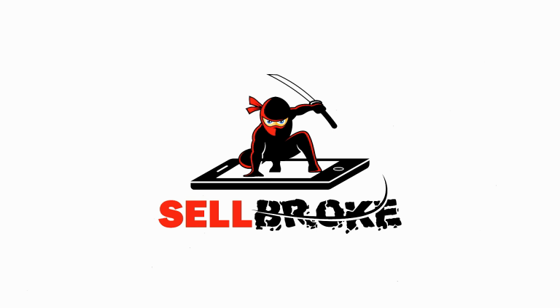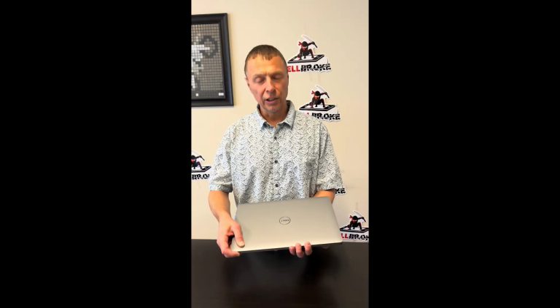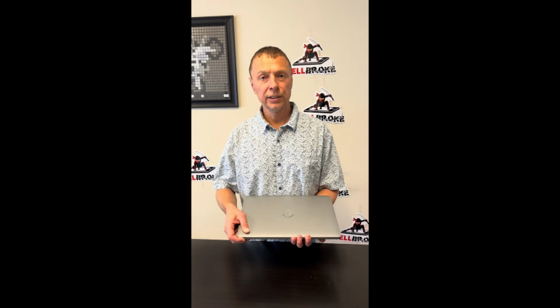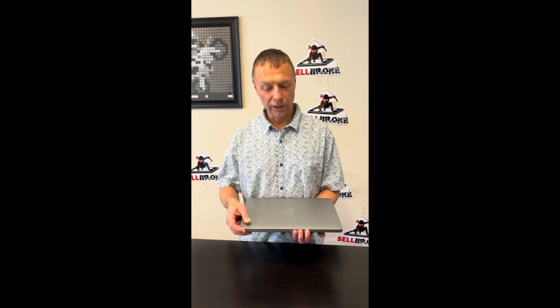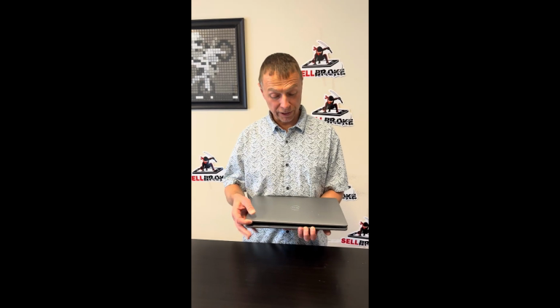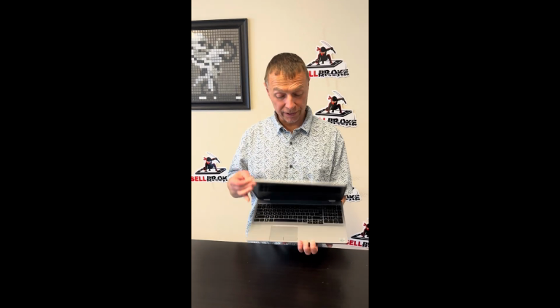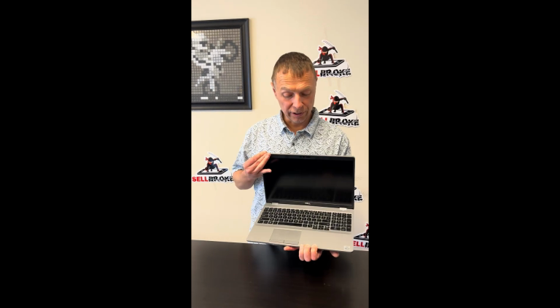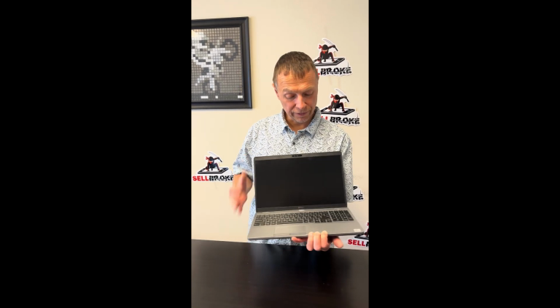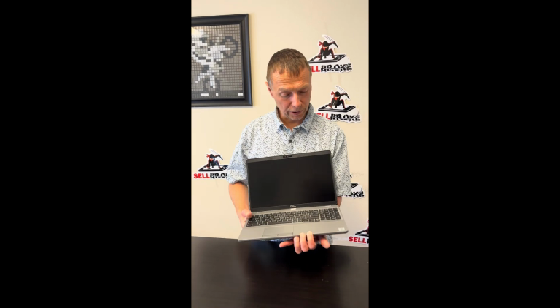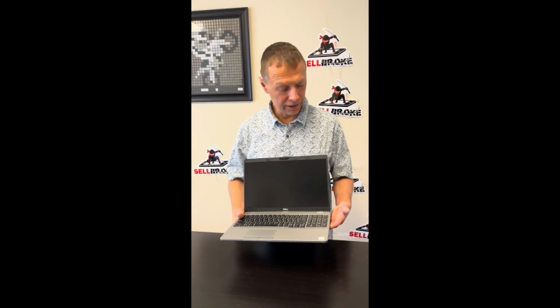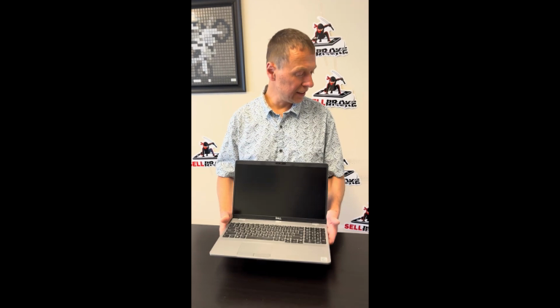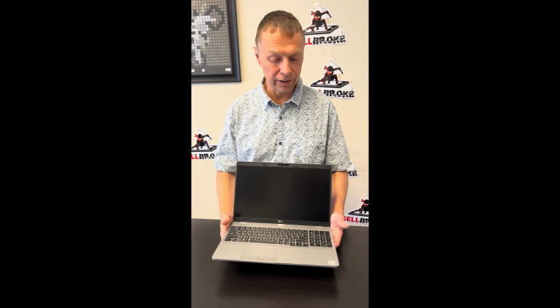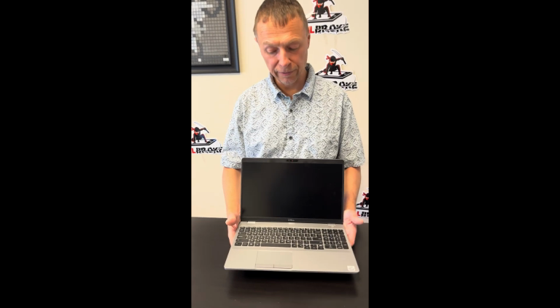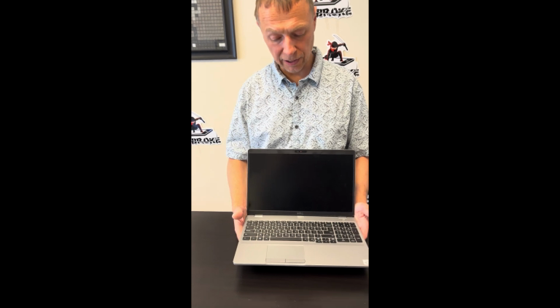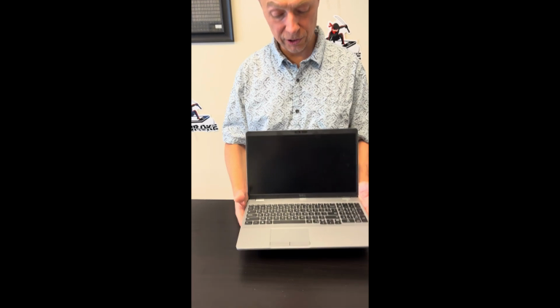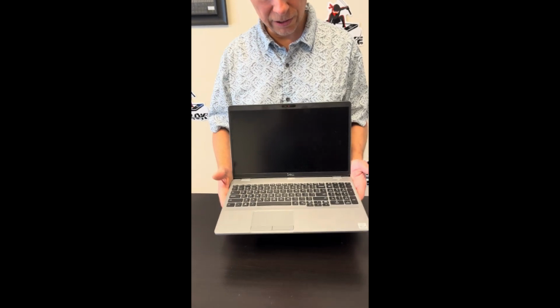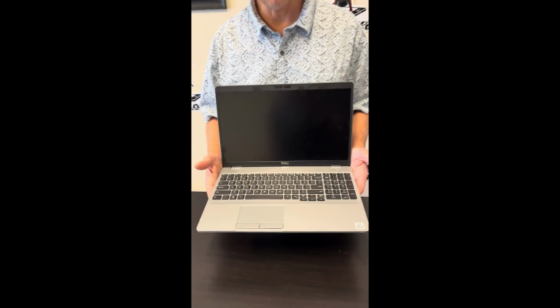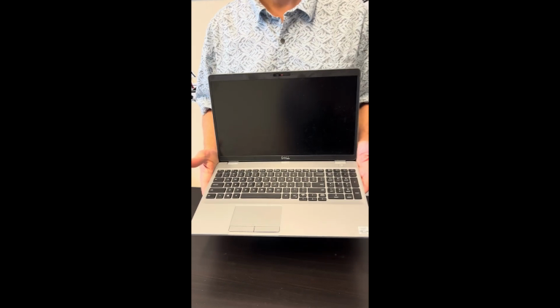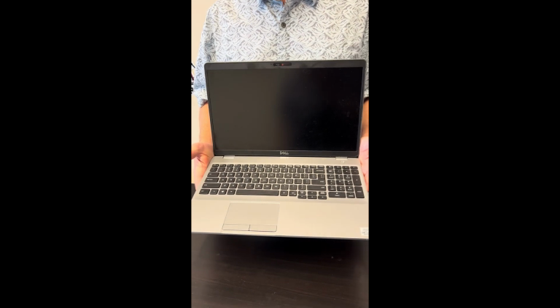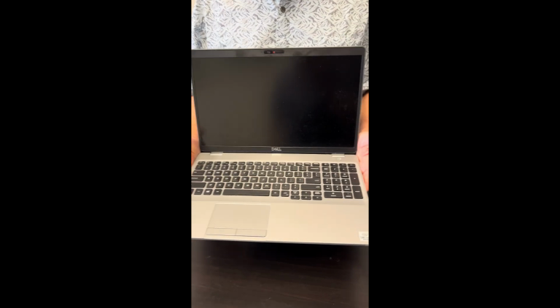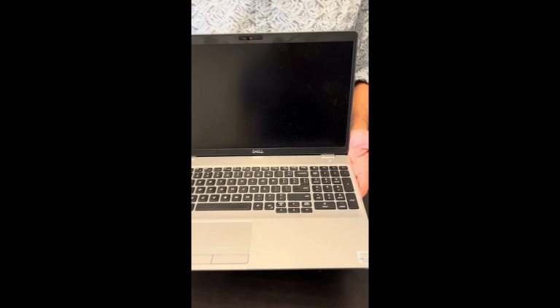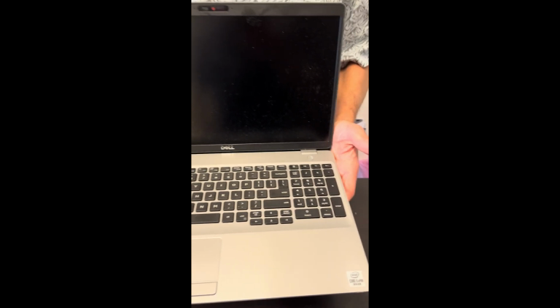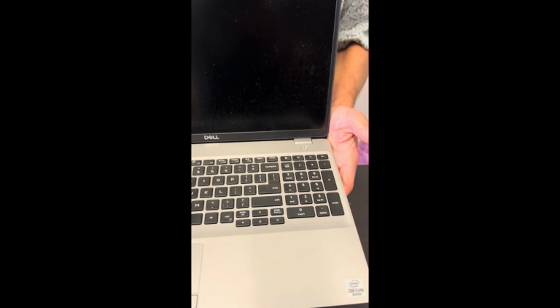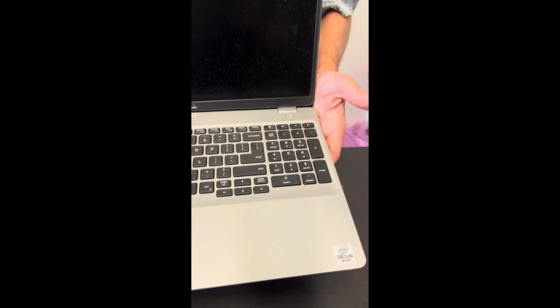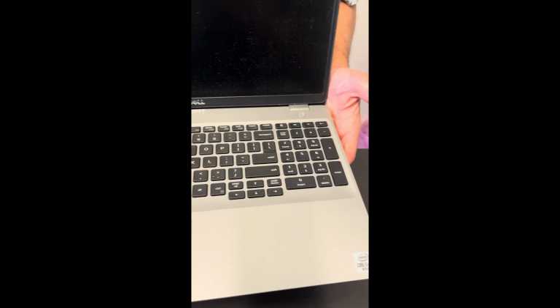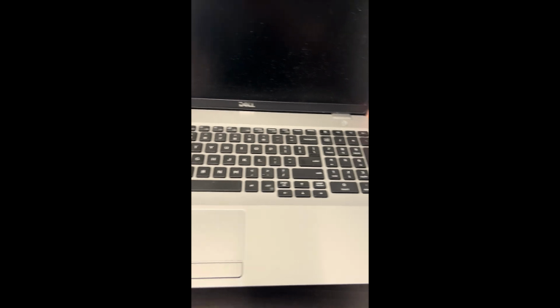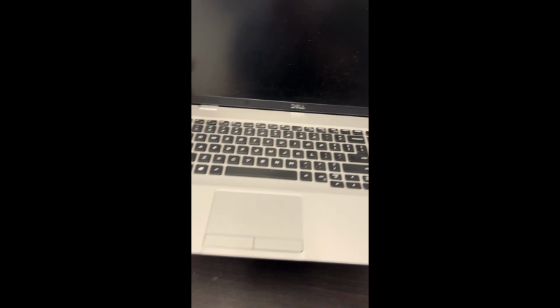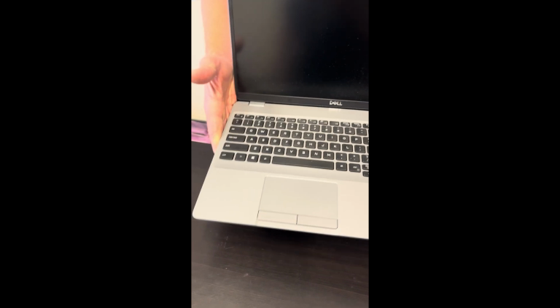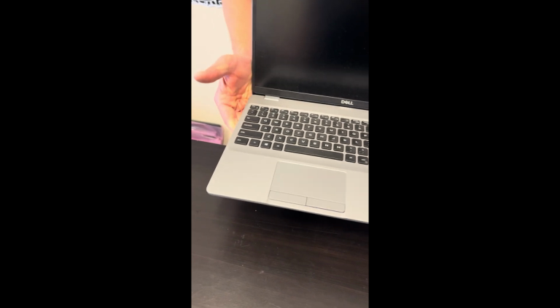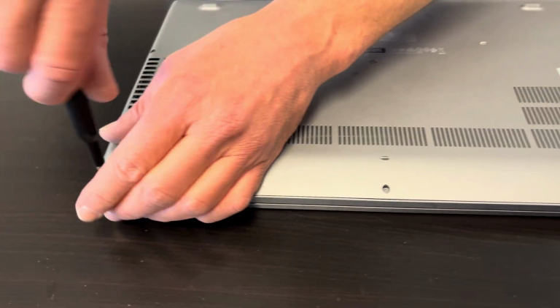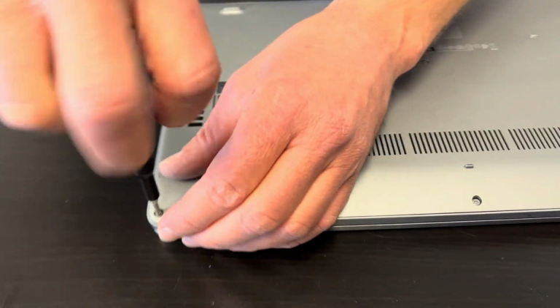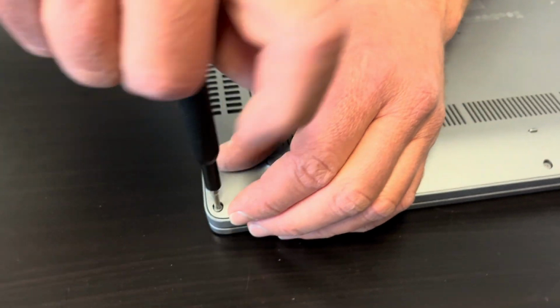Hello everybody, today we have the Dell Precision 3551, an Intel Core i5 10th gen laptop. Let's take it apart, see what we can fix, replace, or upgrade. Let's start with the bottom screws.